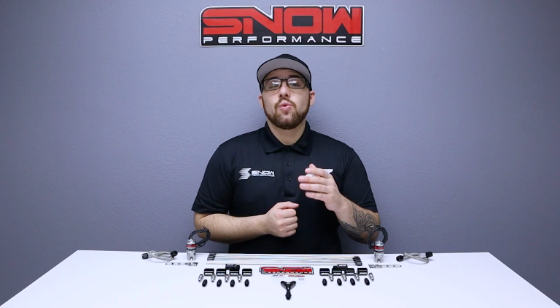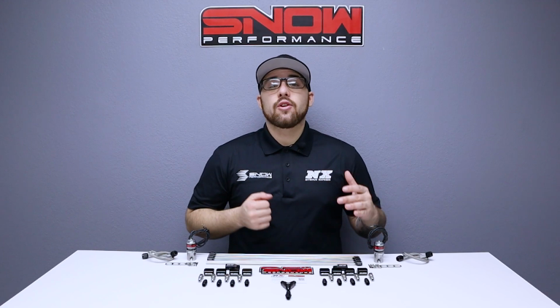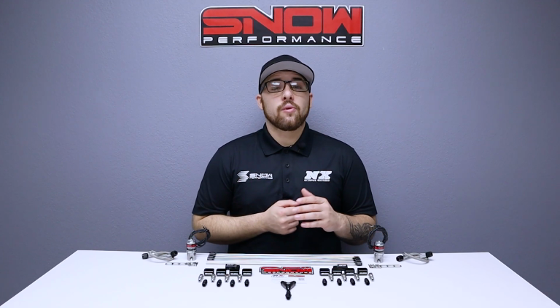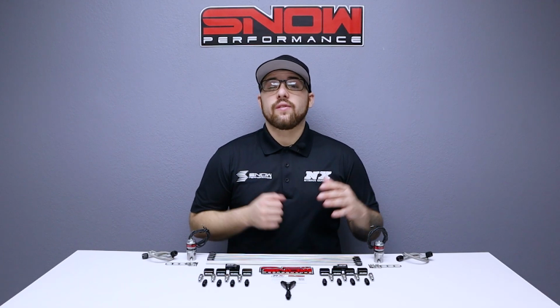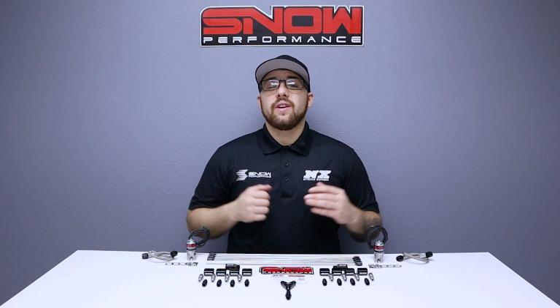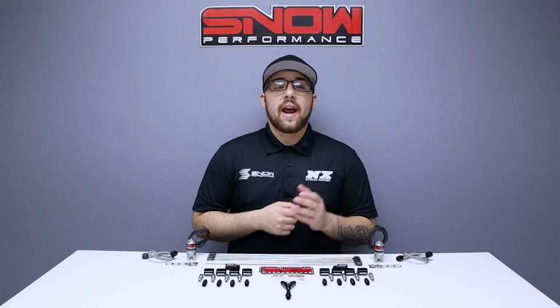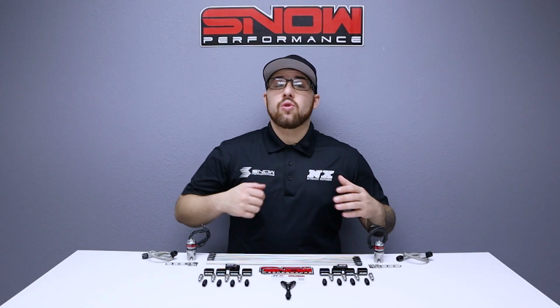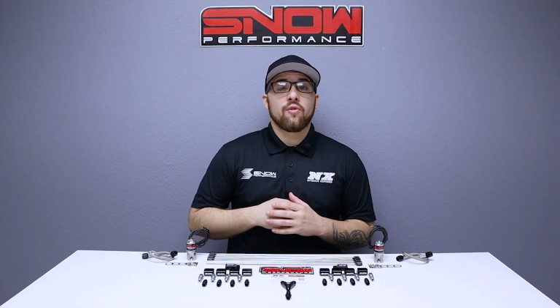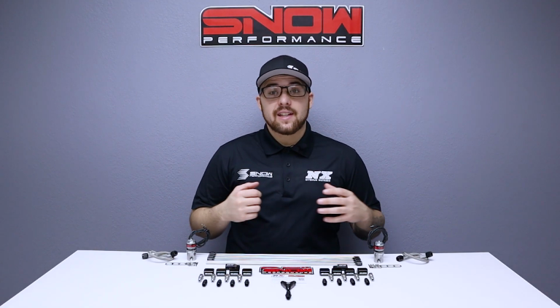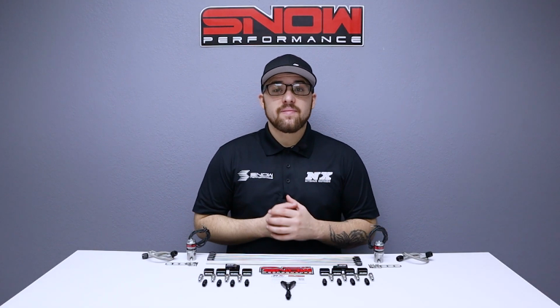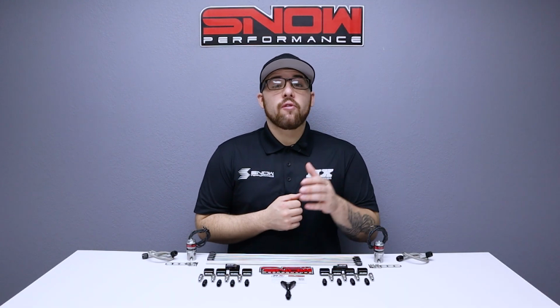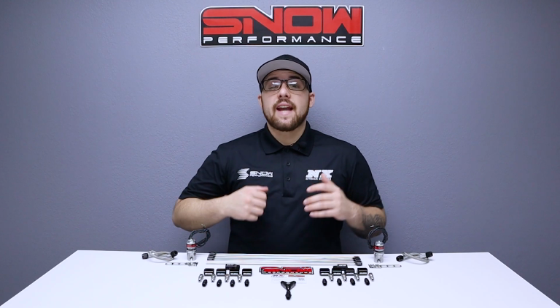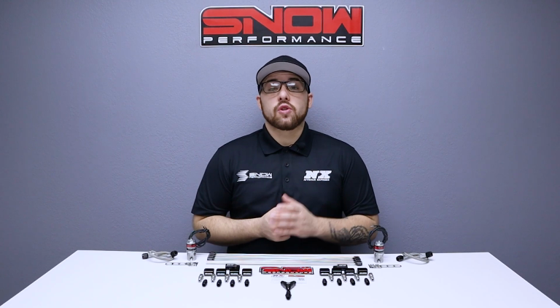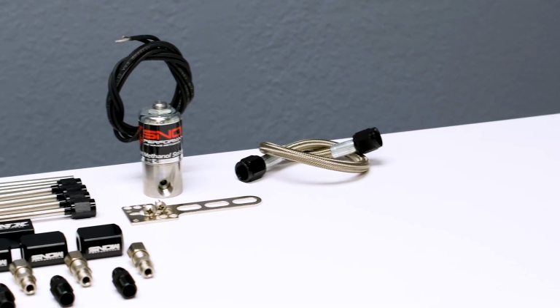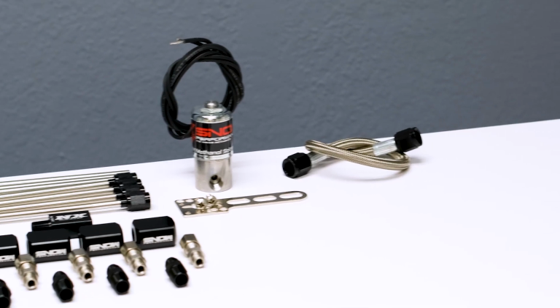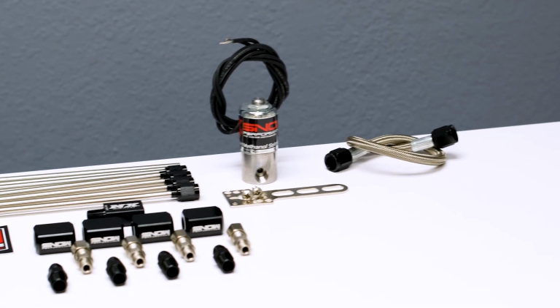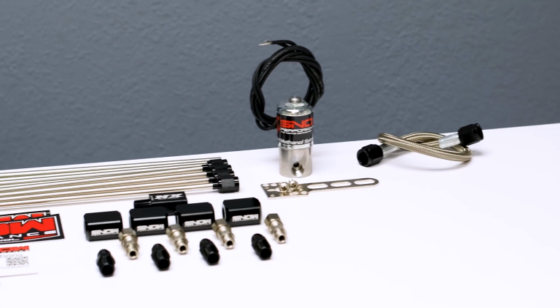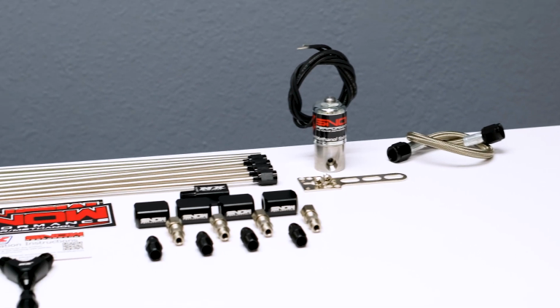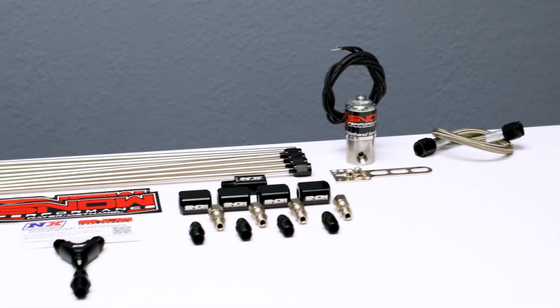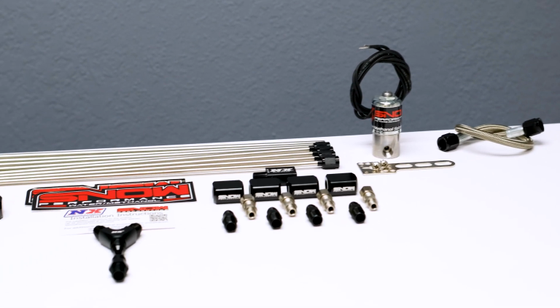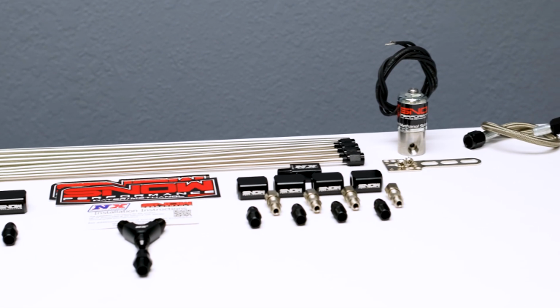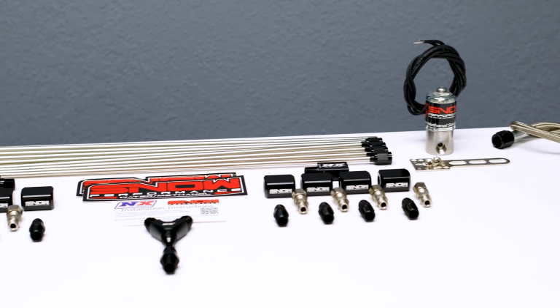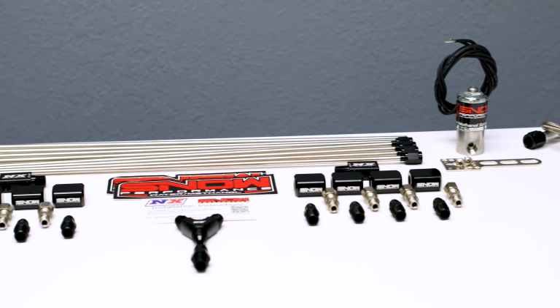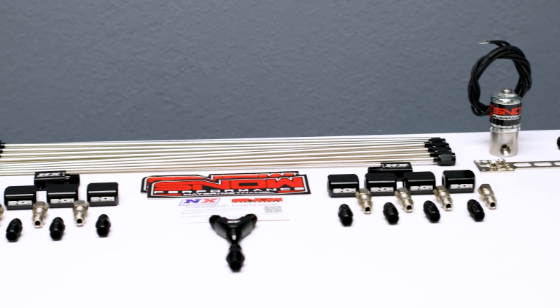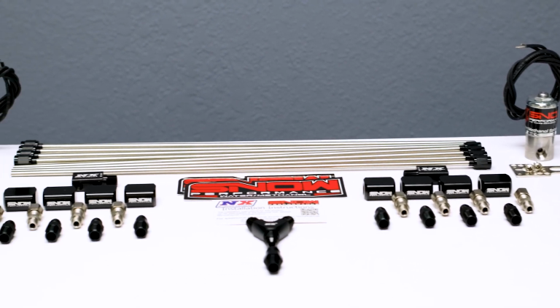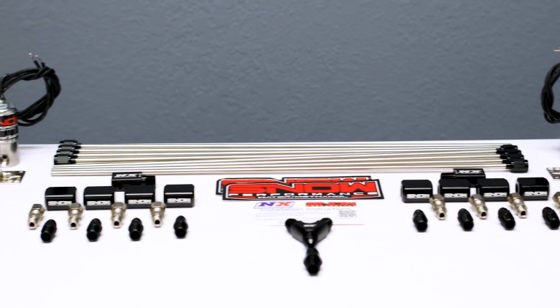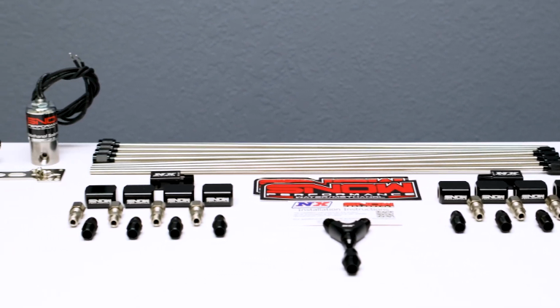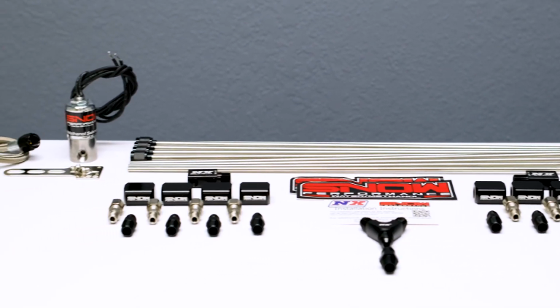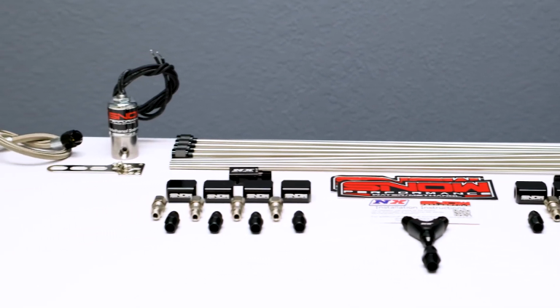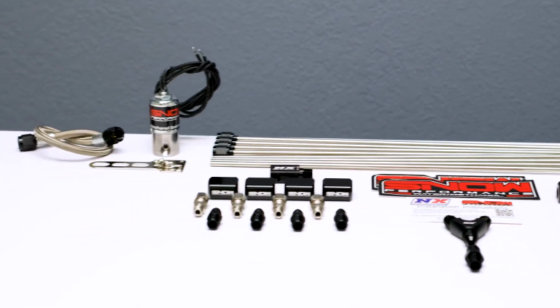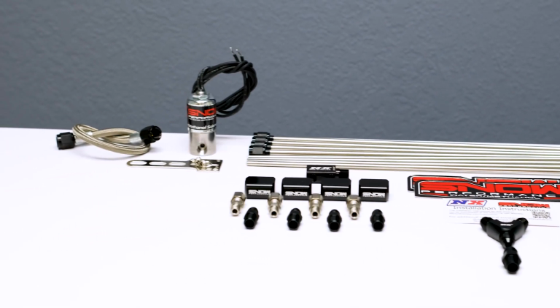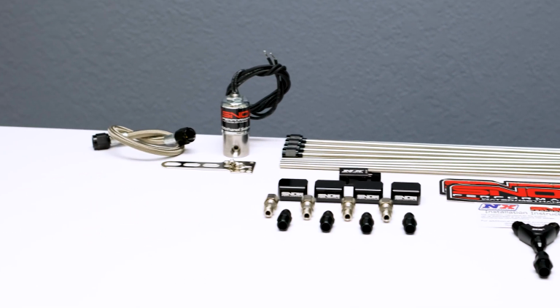Do you want to increase the performance of your vehicle and your snow performance system? Snow Performance now offers water methanol direct port upgrades for your current snow system. Whether you have a four-cylinder, six-cylinder, or eight-cylinder engine, we have options available for all.